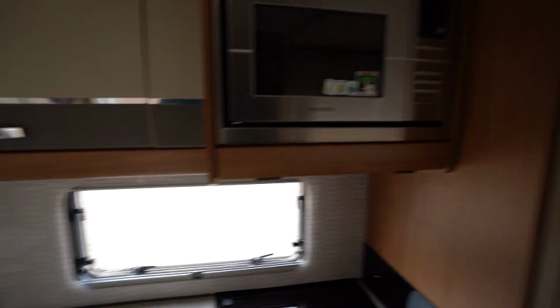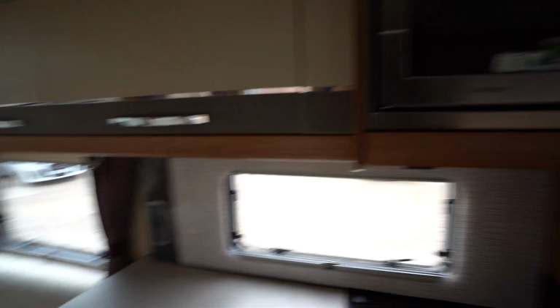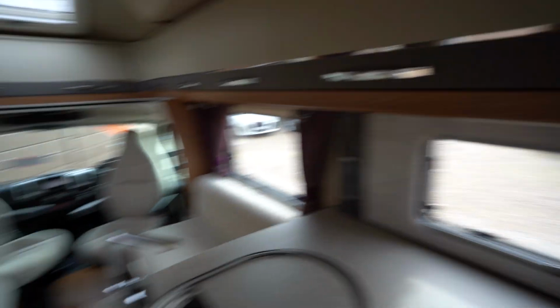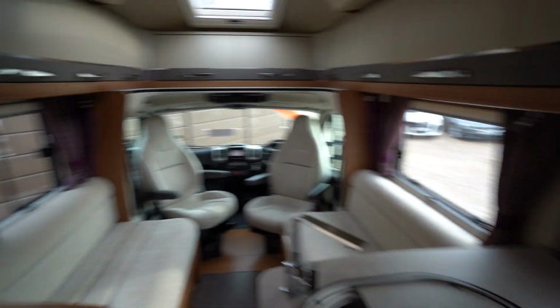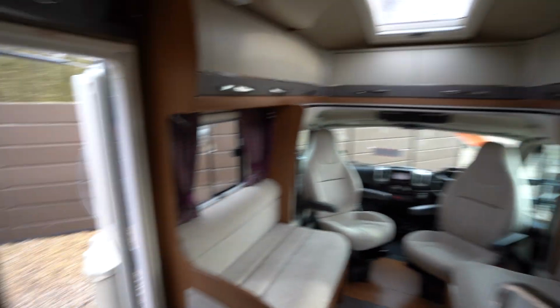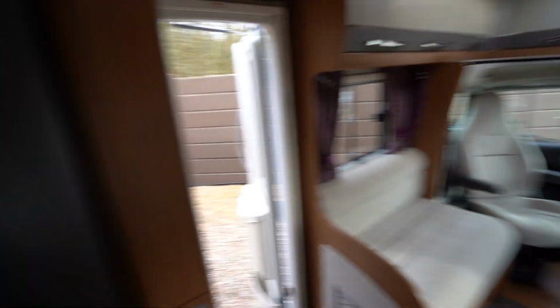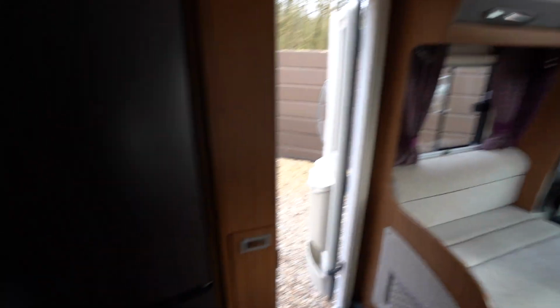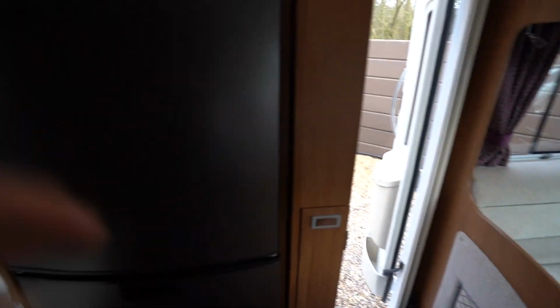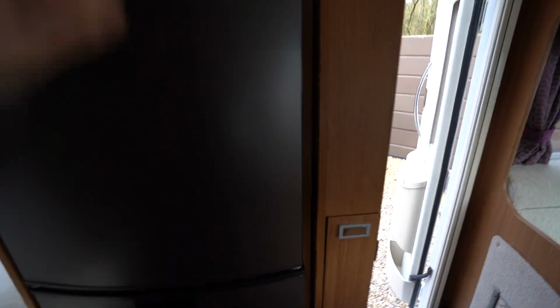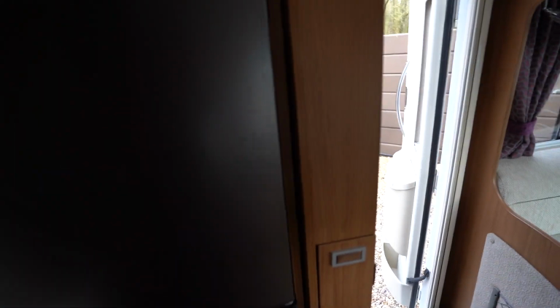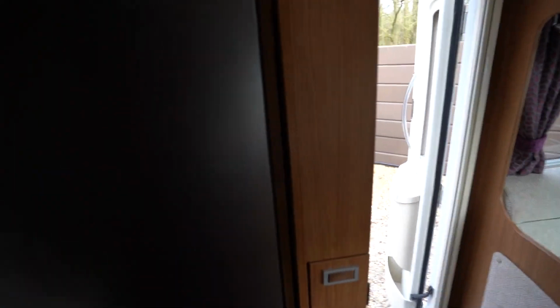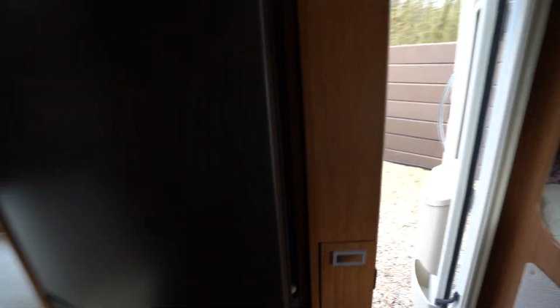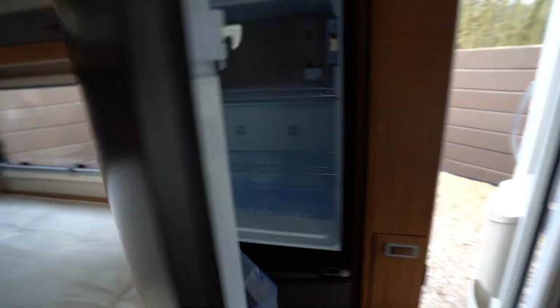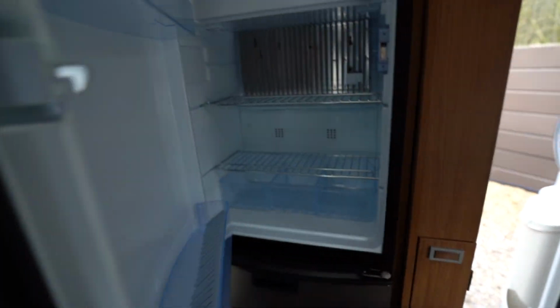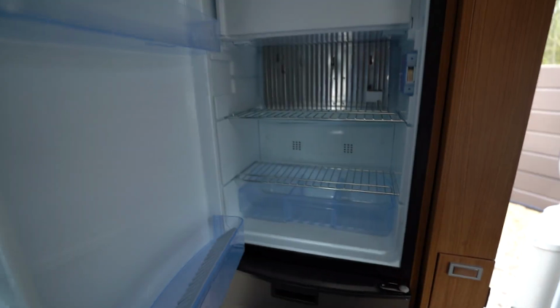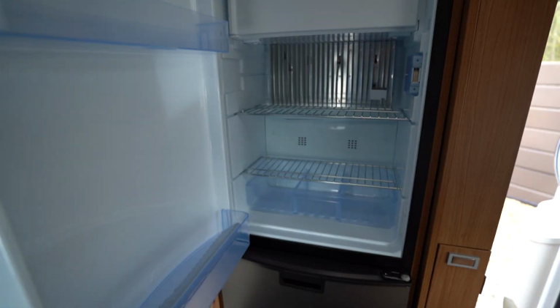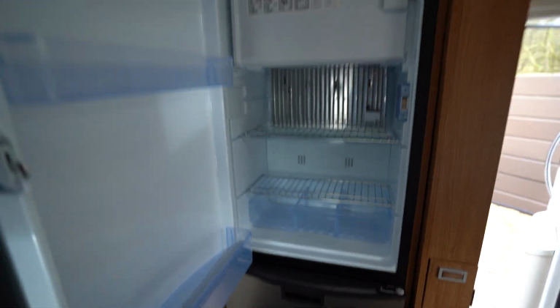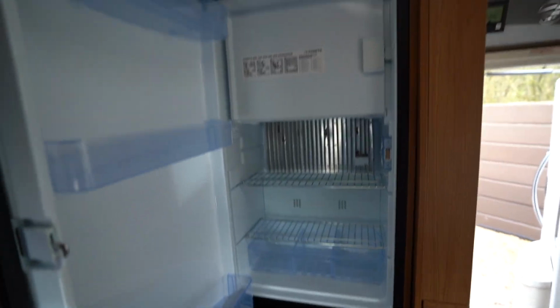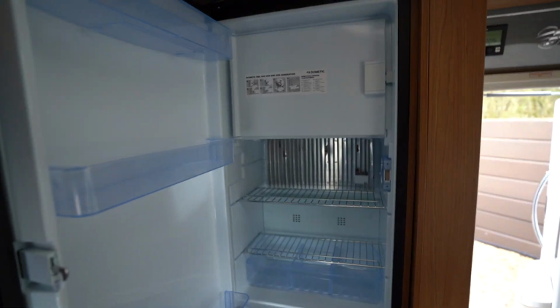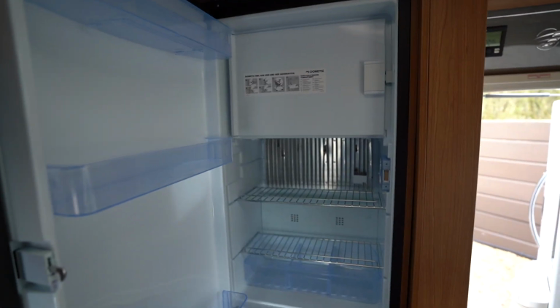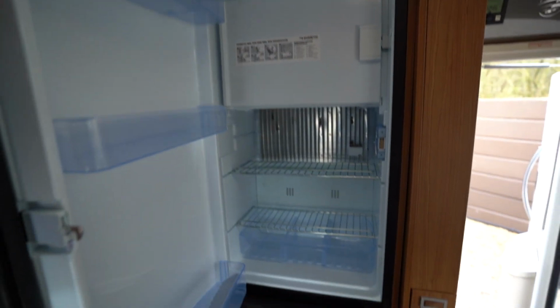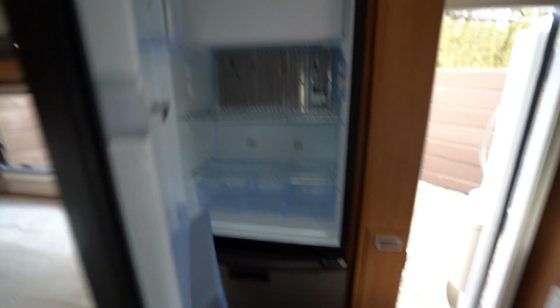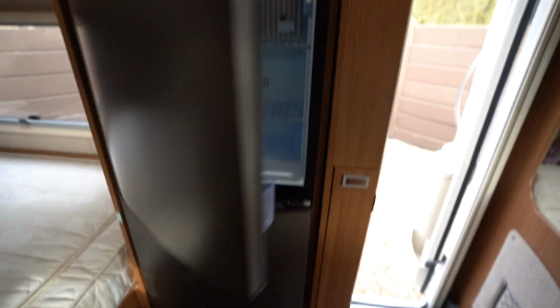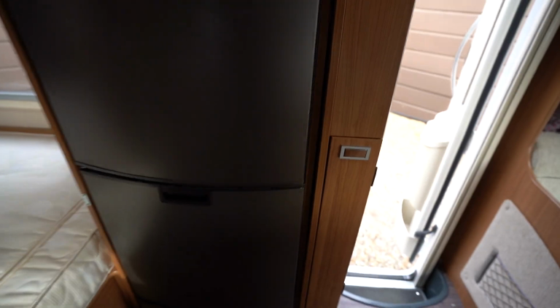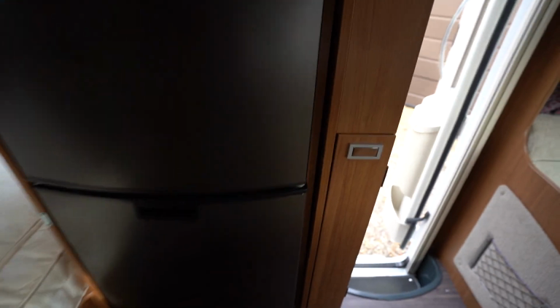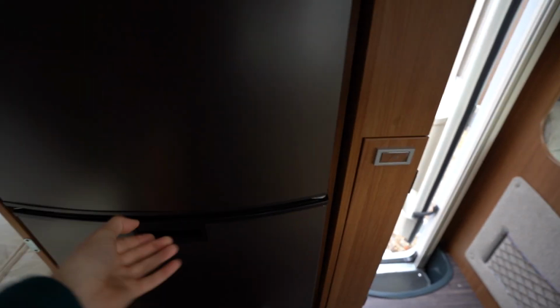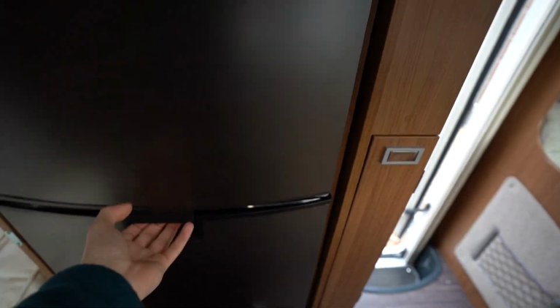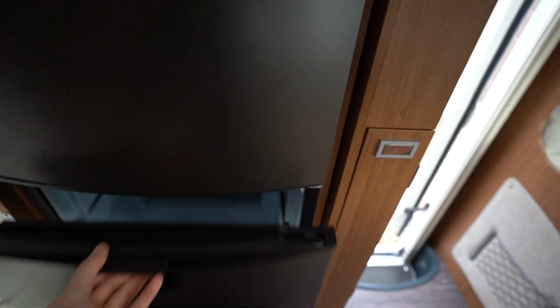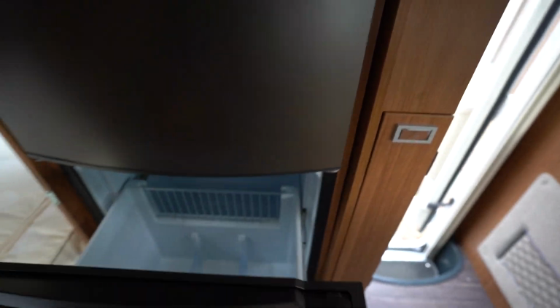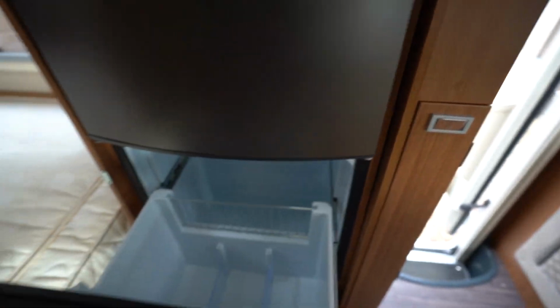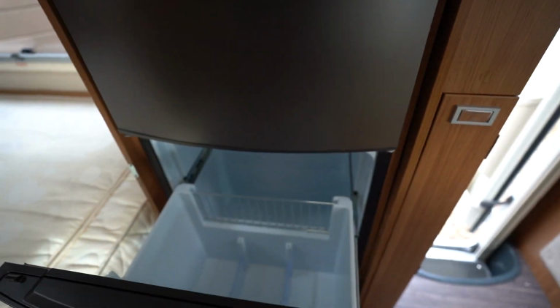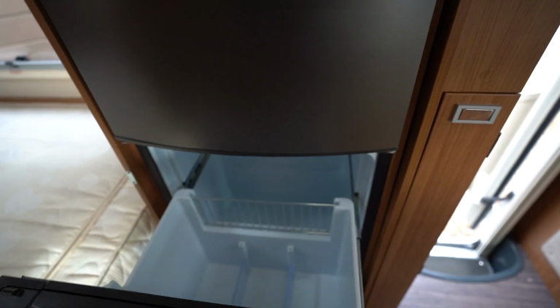Spinning around, there is a large fridge freezer. It's auto energy switchover, so you've got your fridge there. Then below there is a slide-down freezer section.